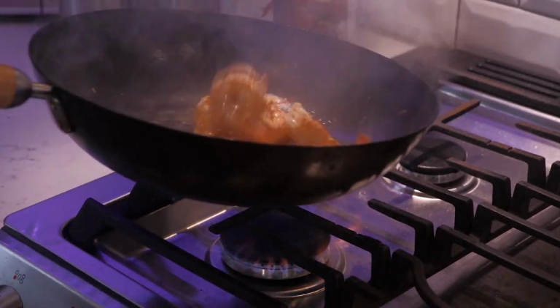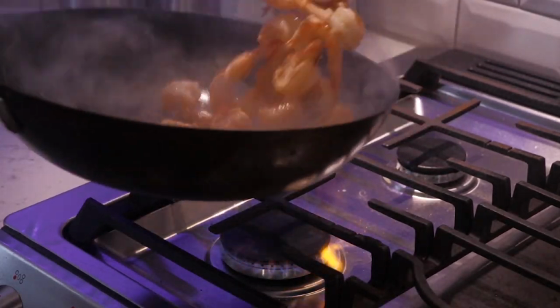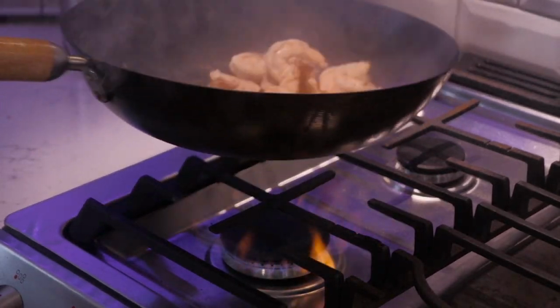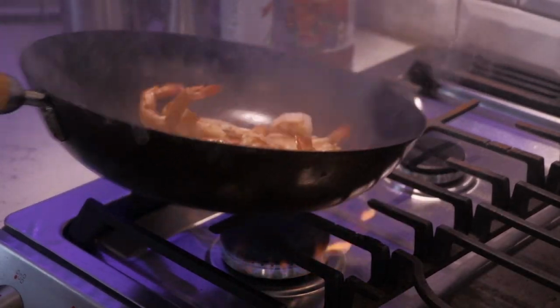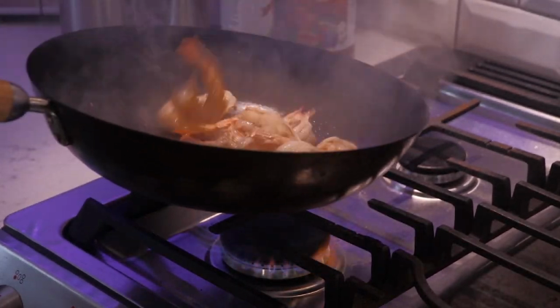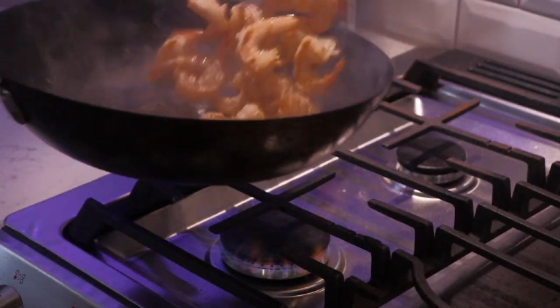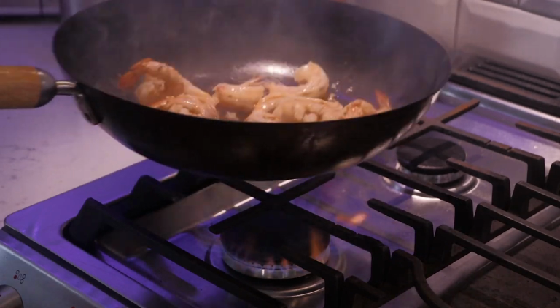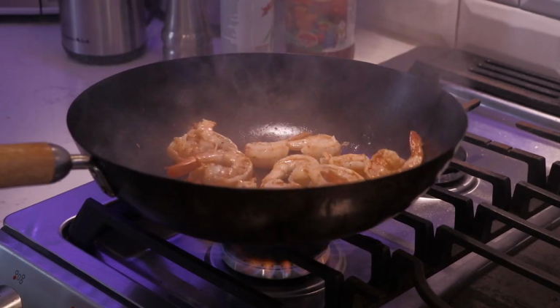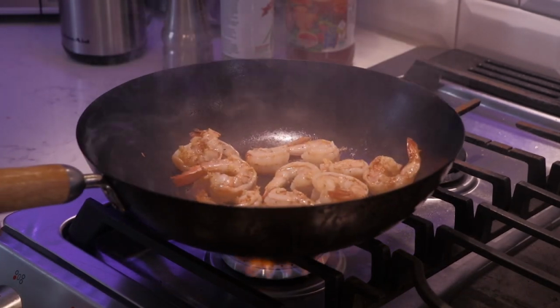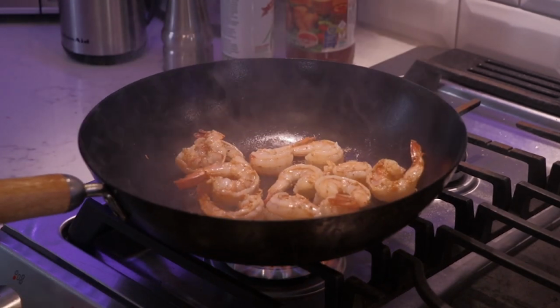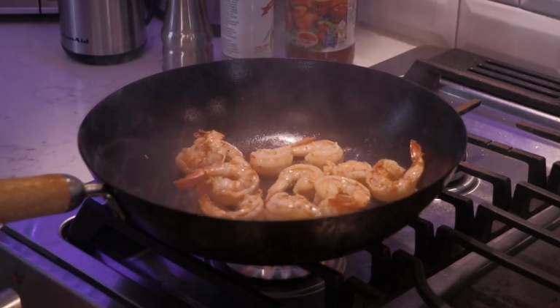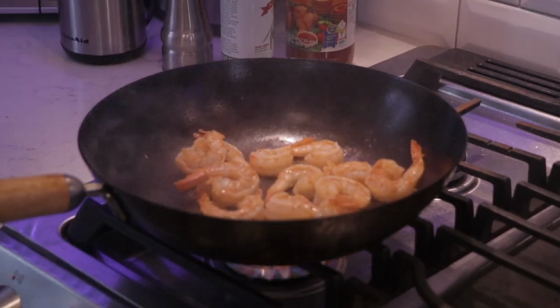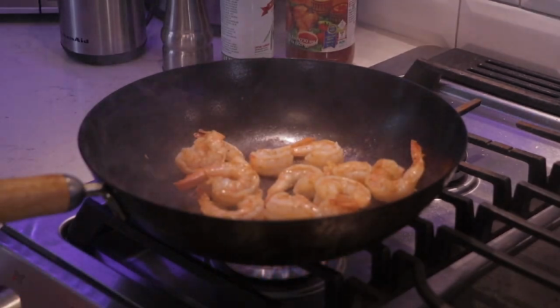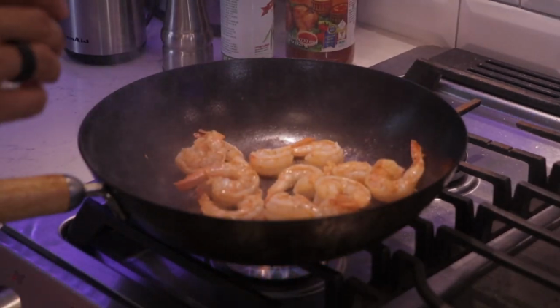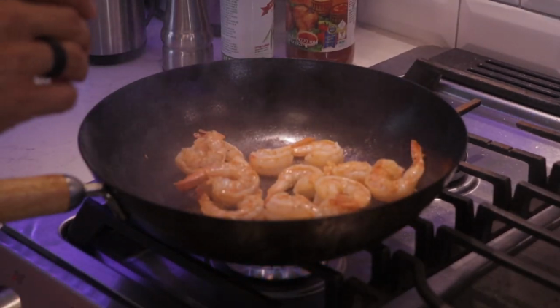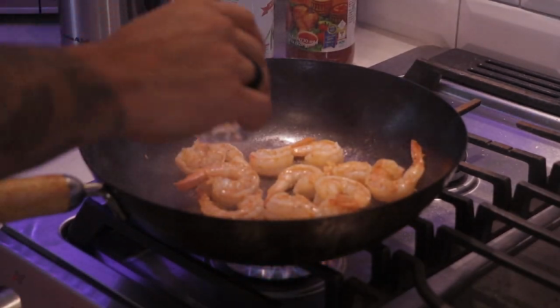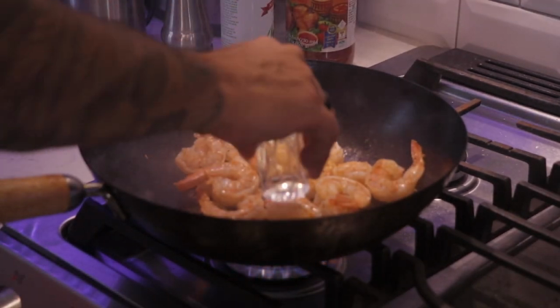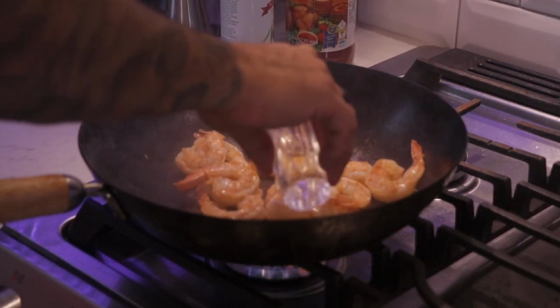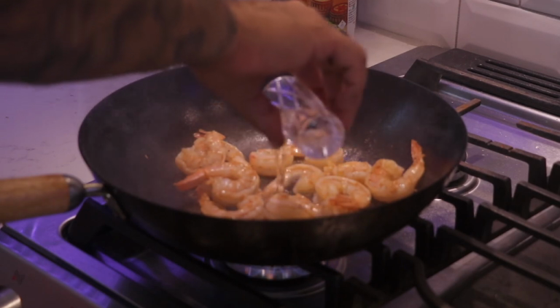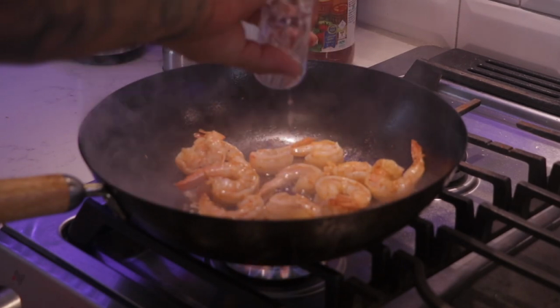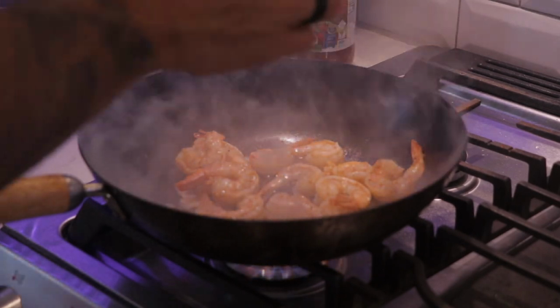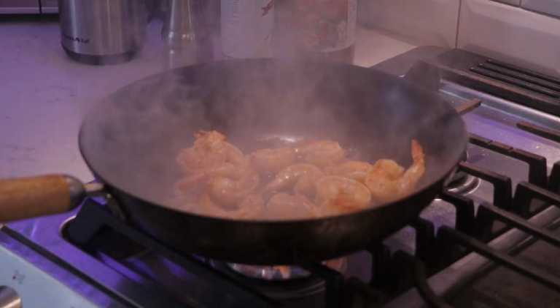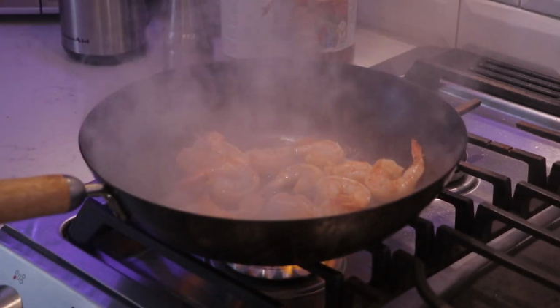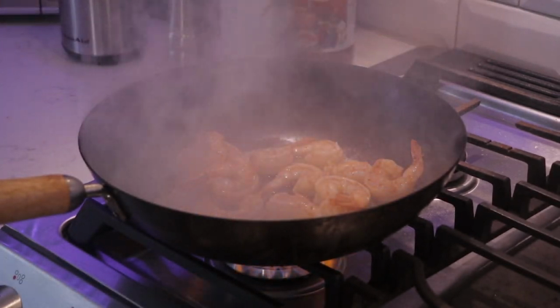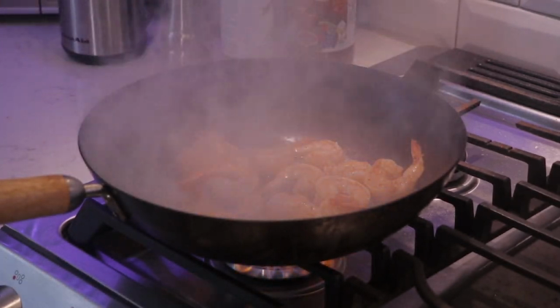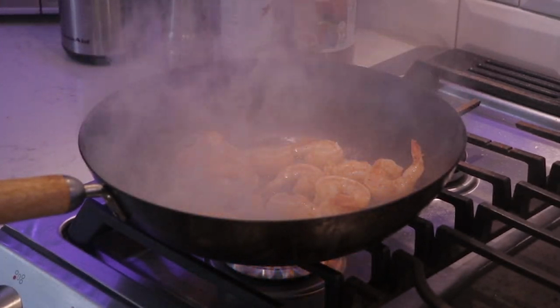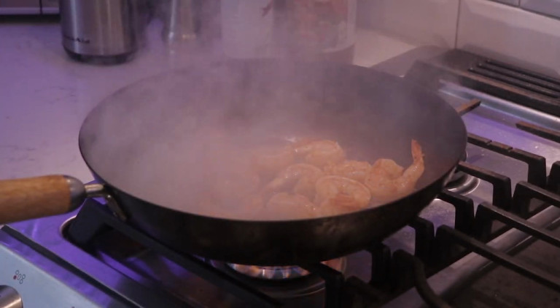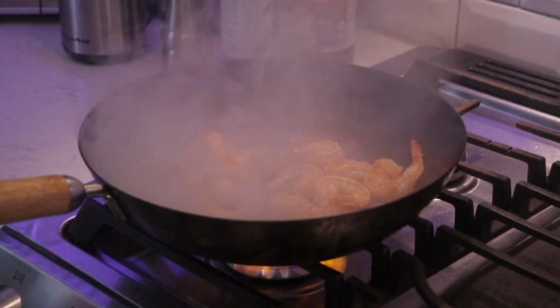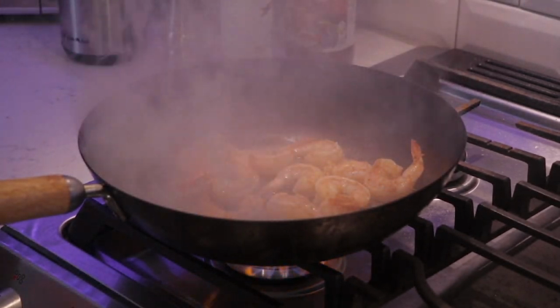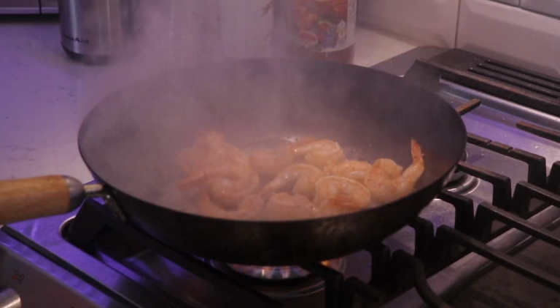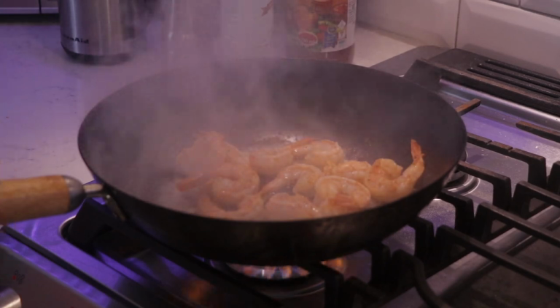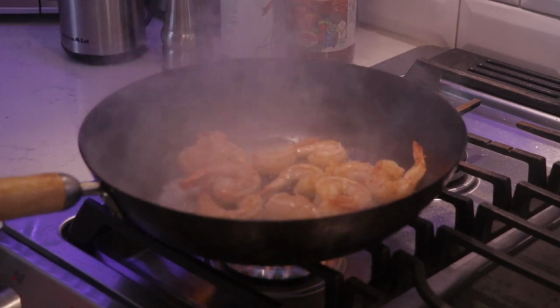It's going to be really fast — it's going to take less than maybe two minutes. Now that they're seared on both sides, I'm going to add the two ounces of white wine and let it reduce by half.